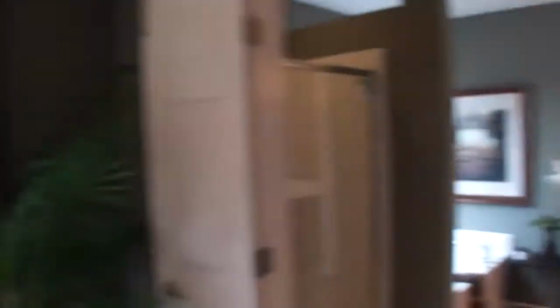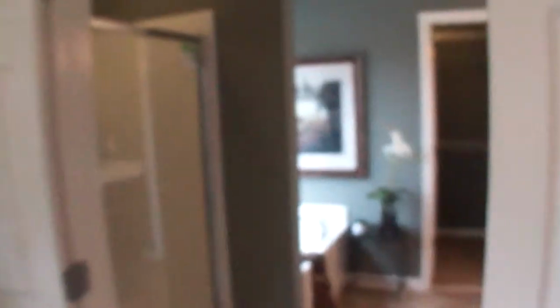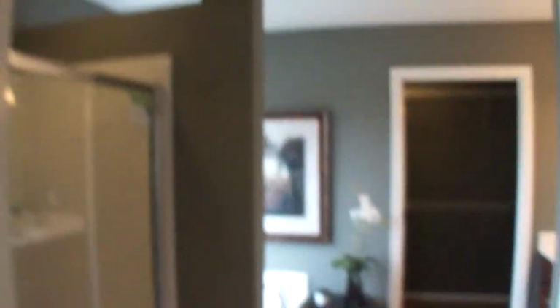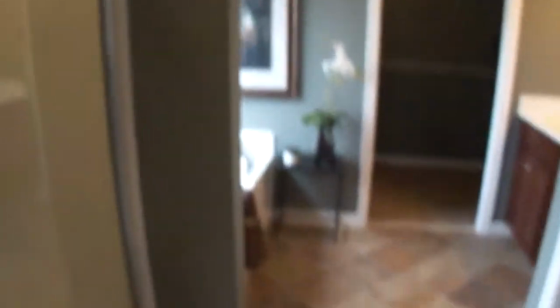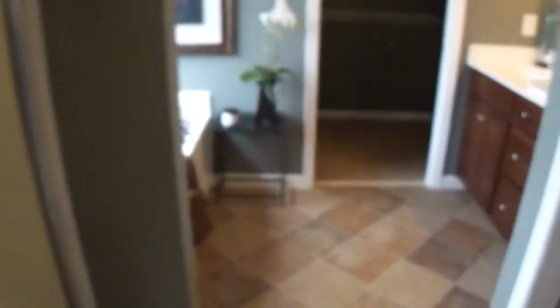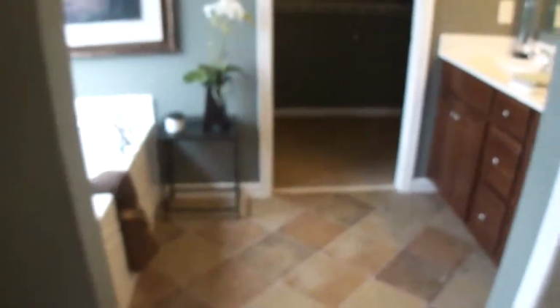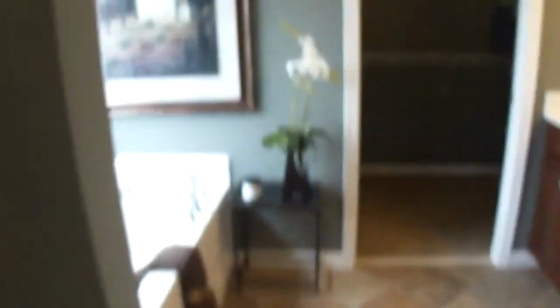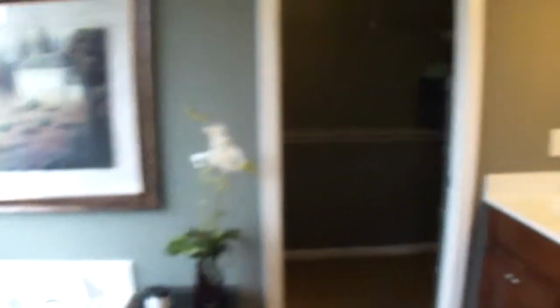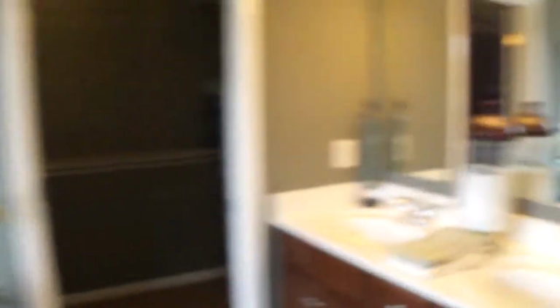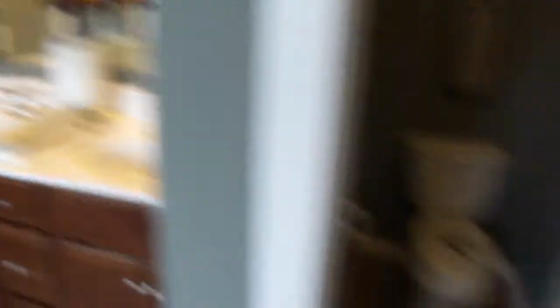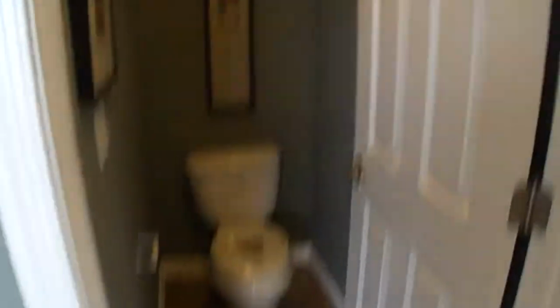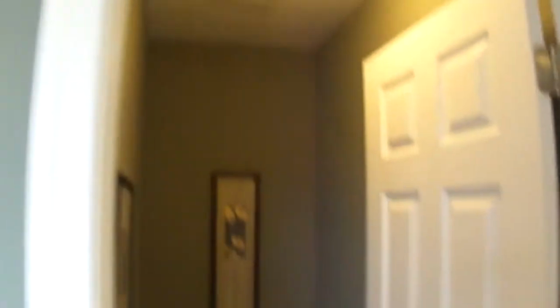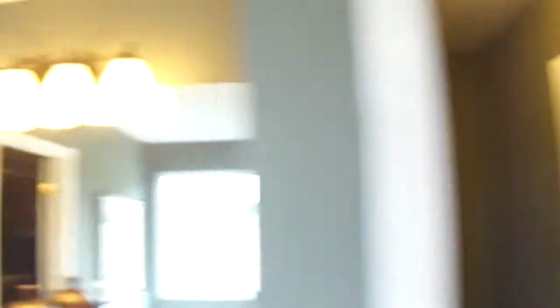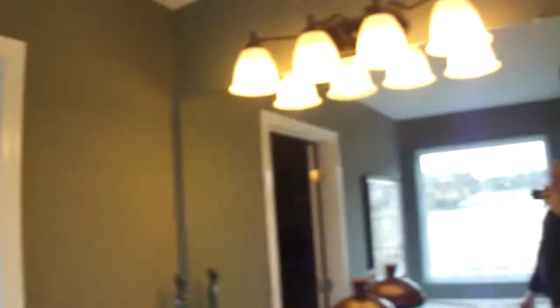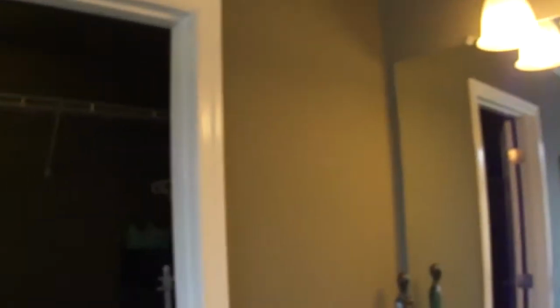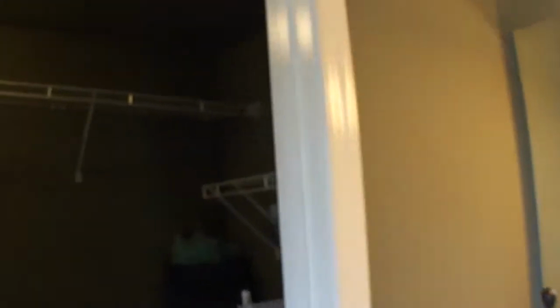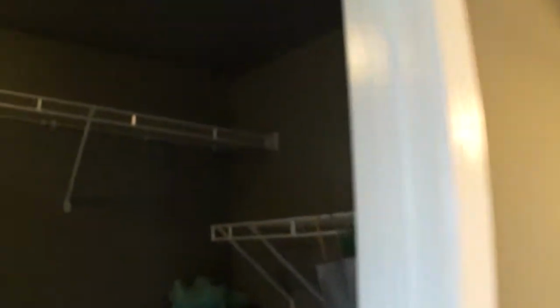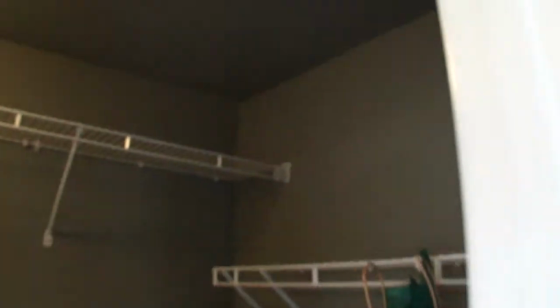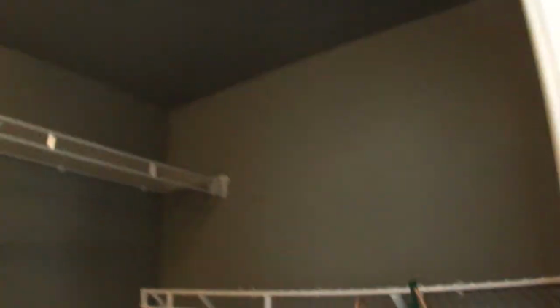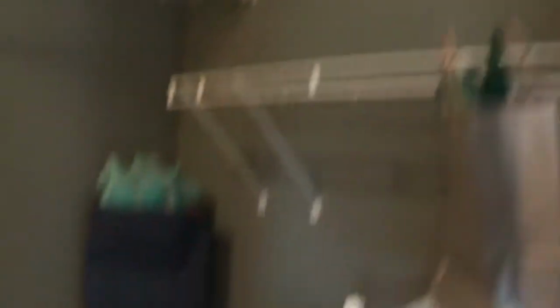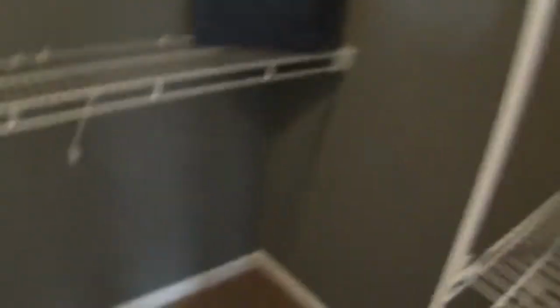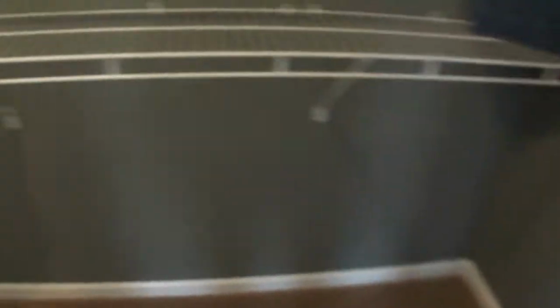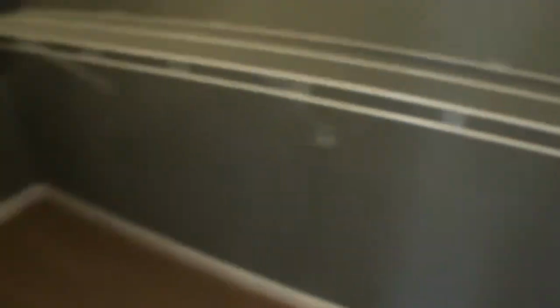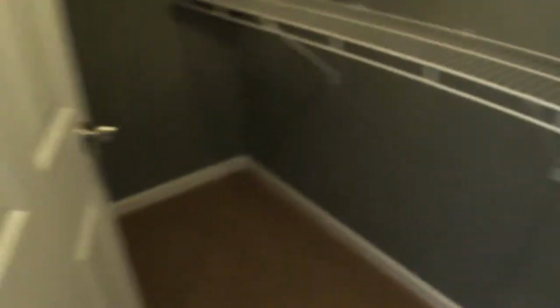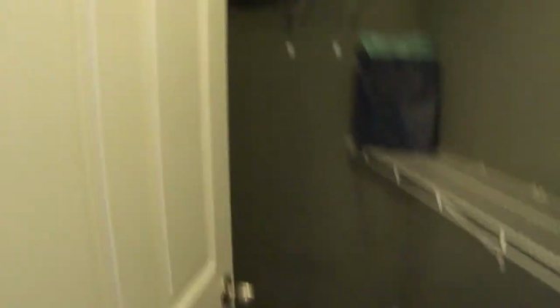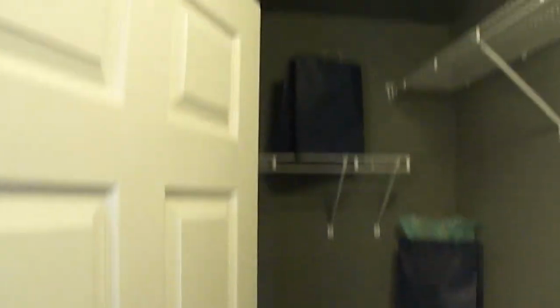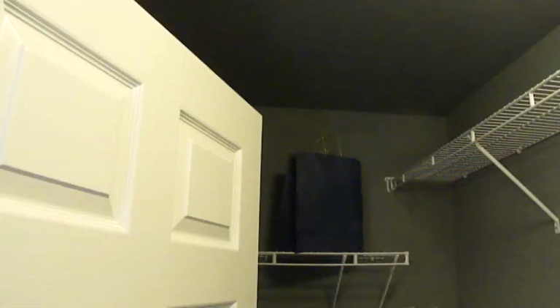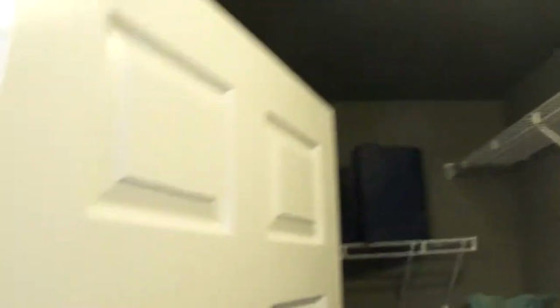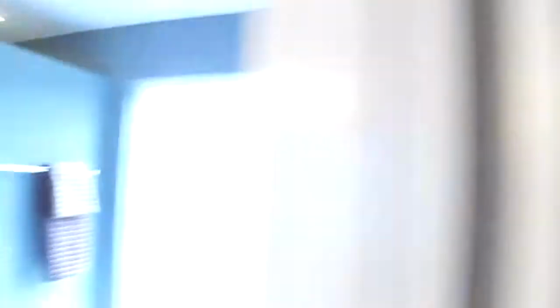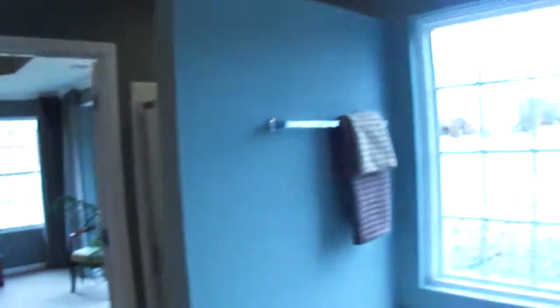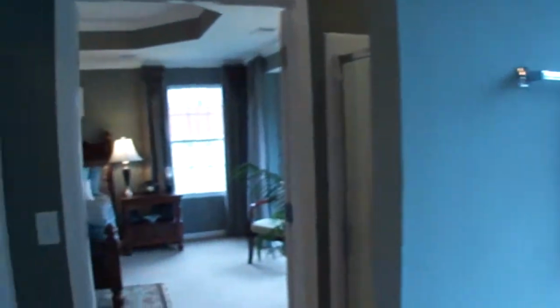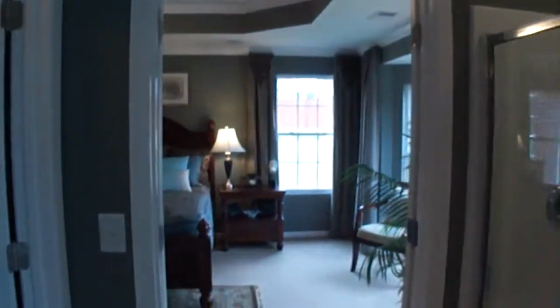Separate tub and shower. We can get a tub with jets if we want. Closet — not as big as some we've seen.